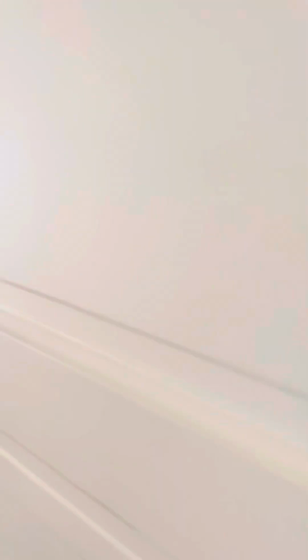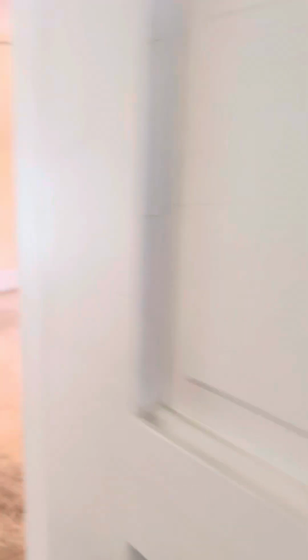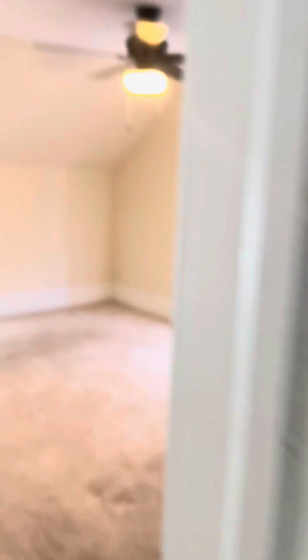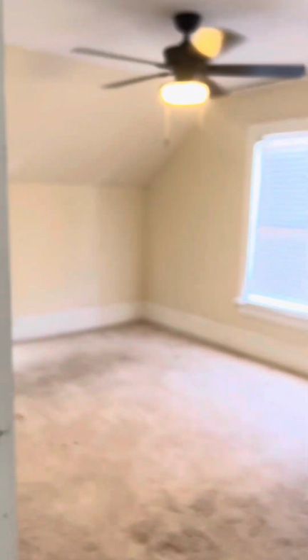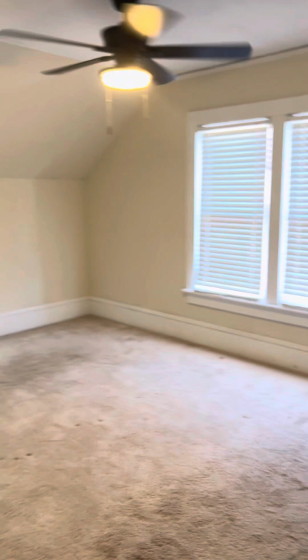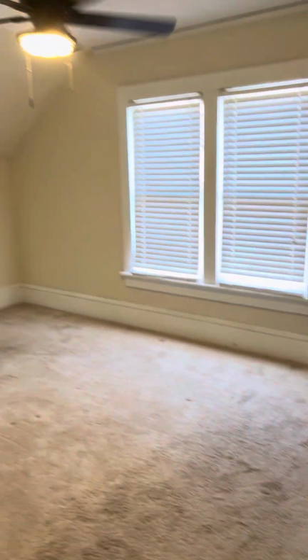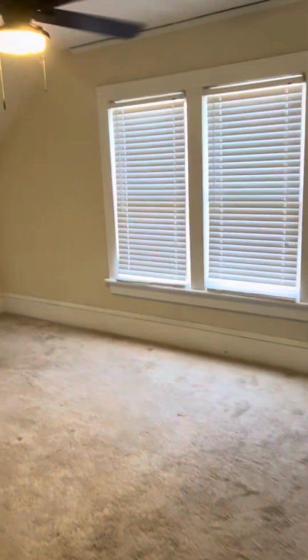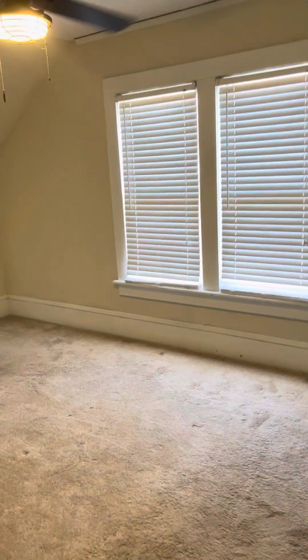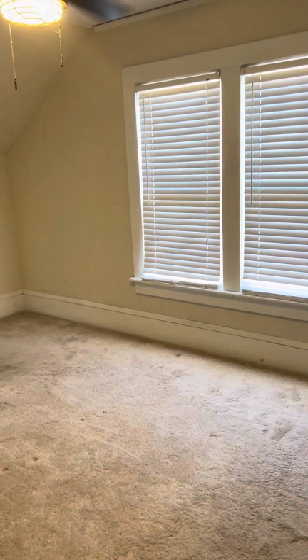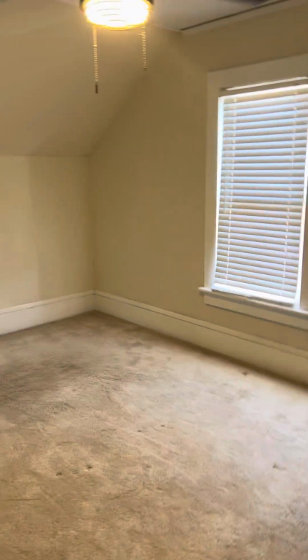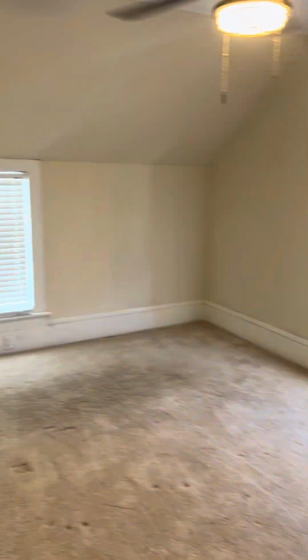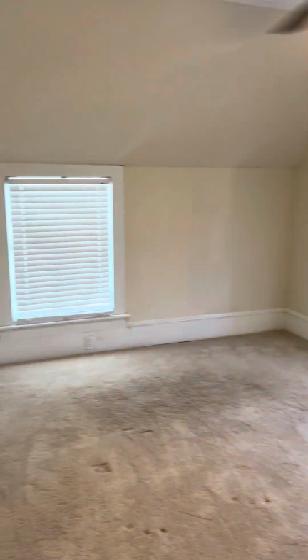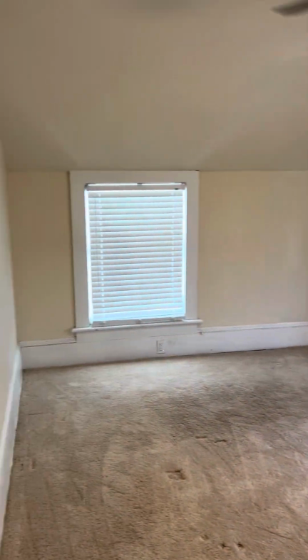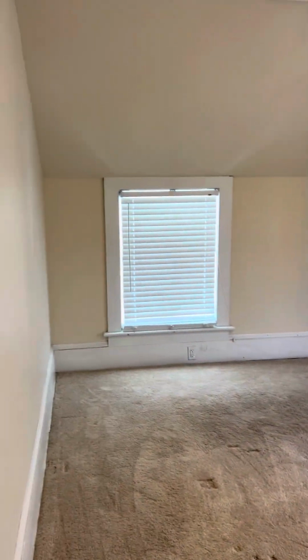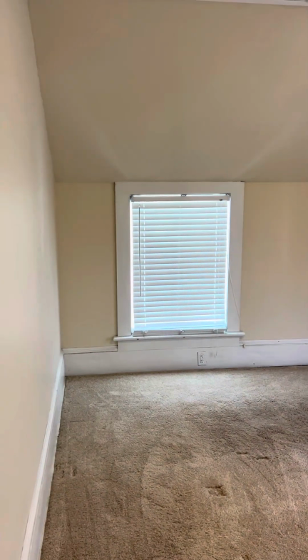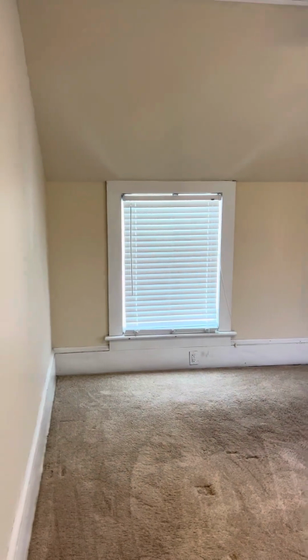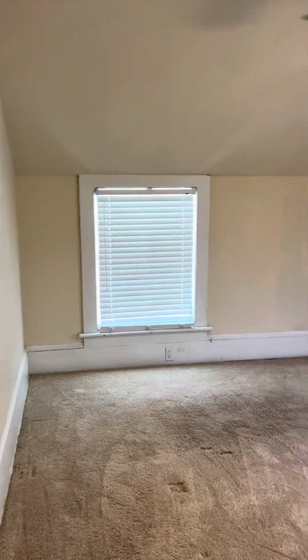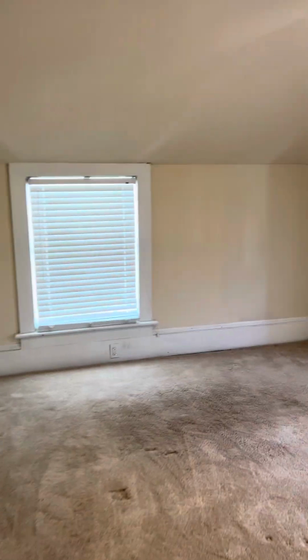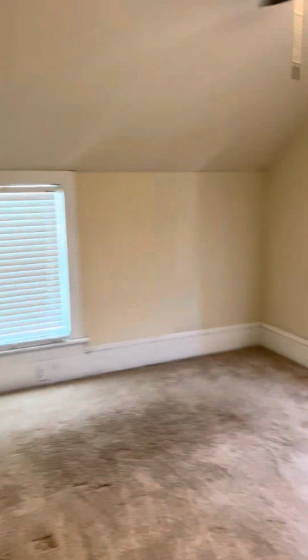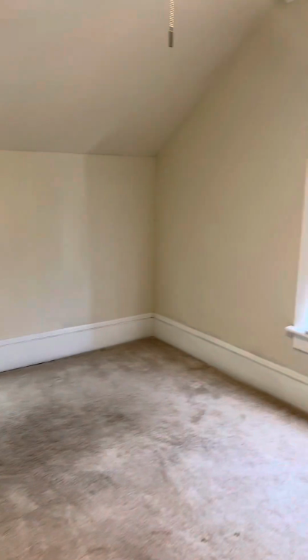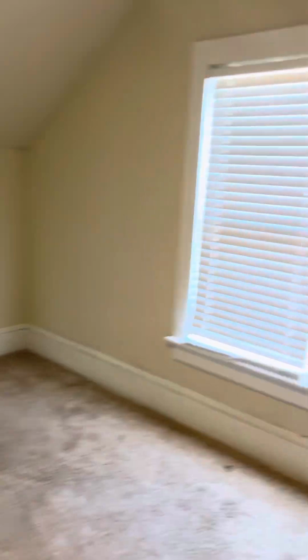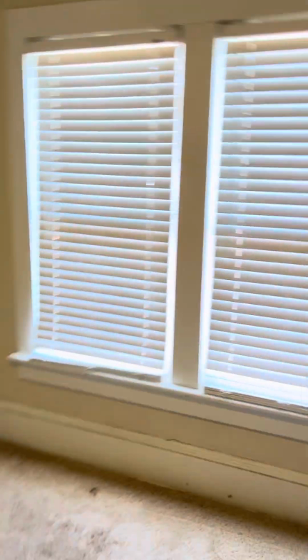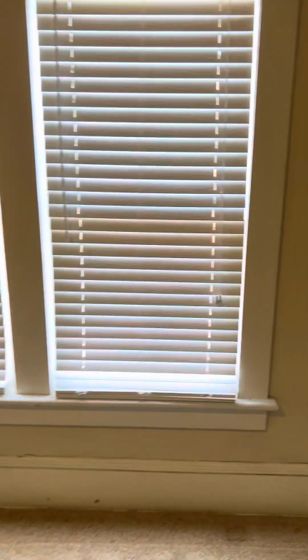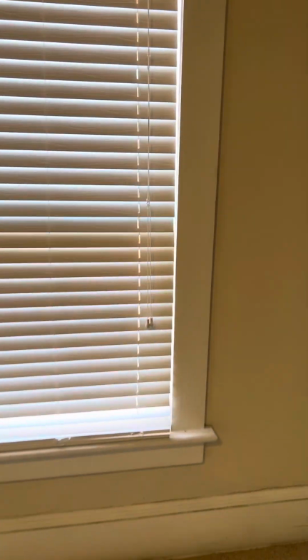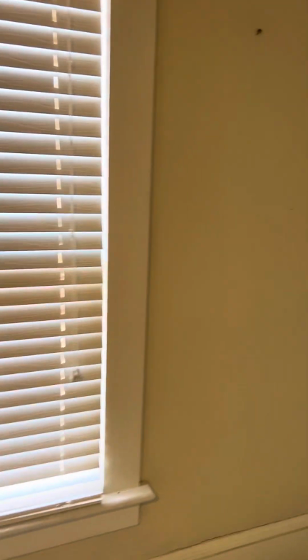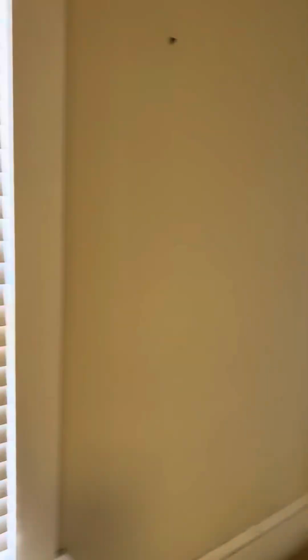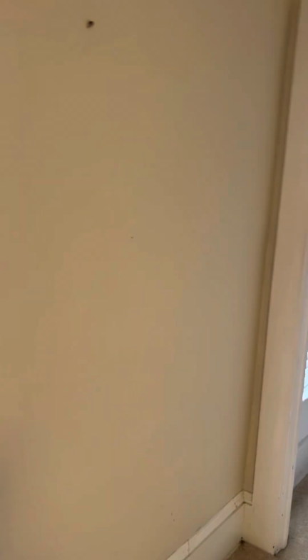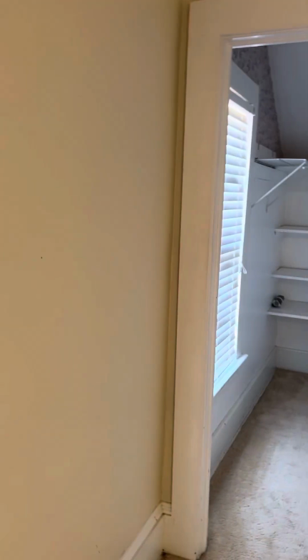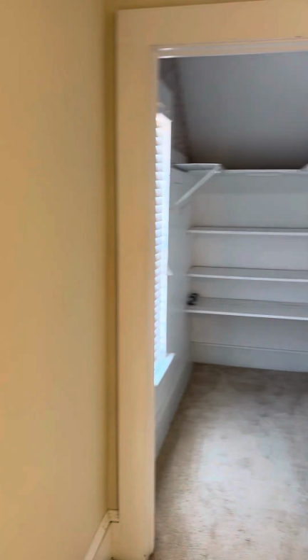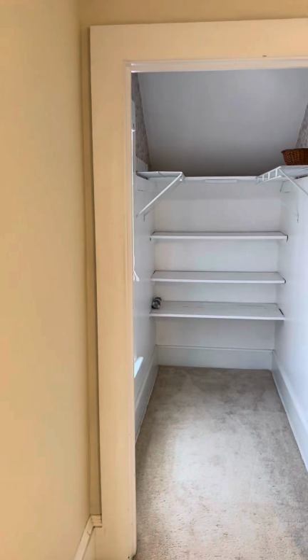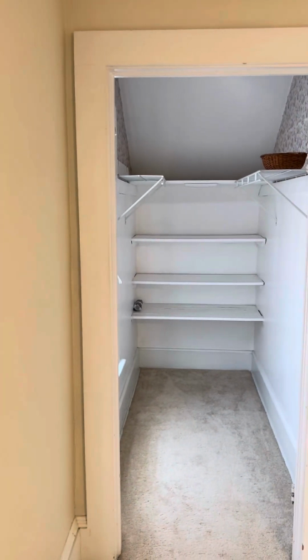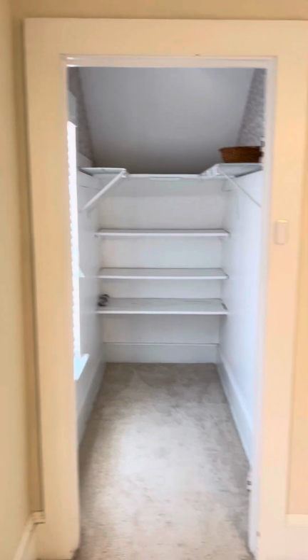And here's the last of the bedrooms — this is the biggest of the three, with a nice size closet as well.